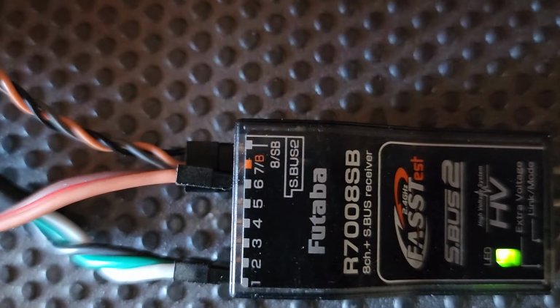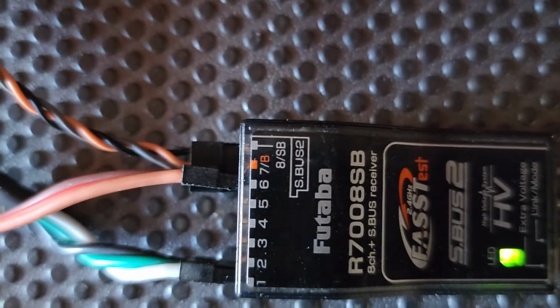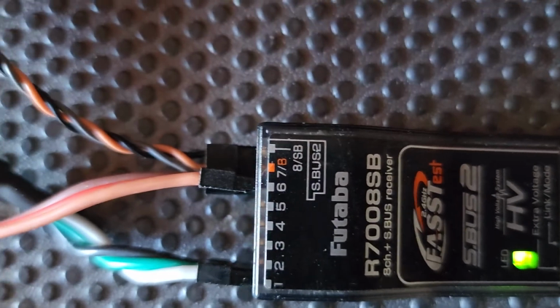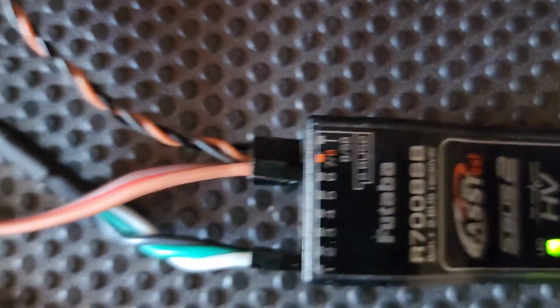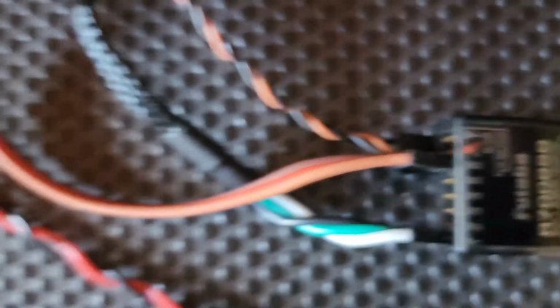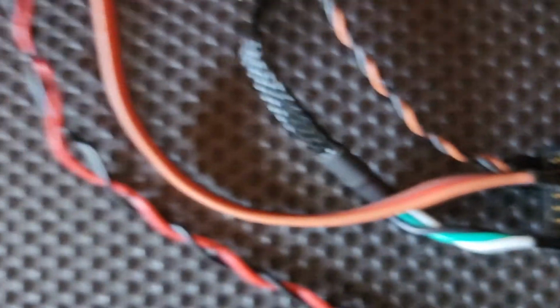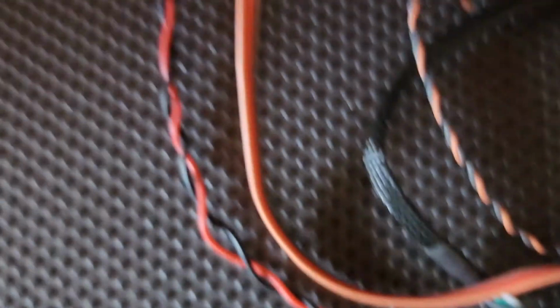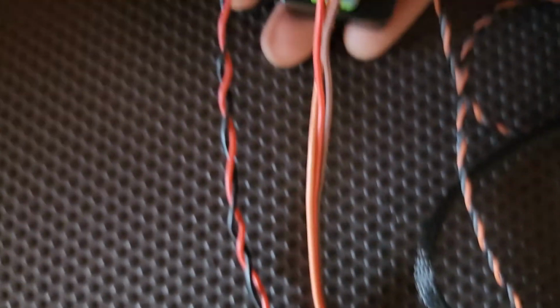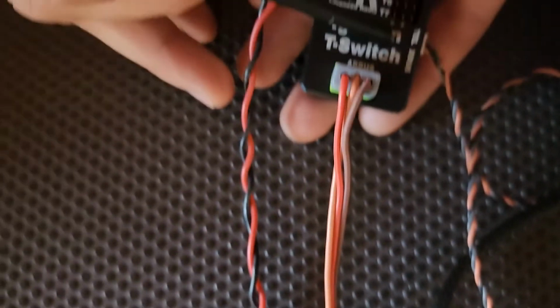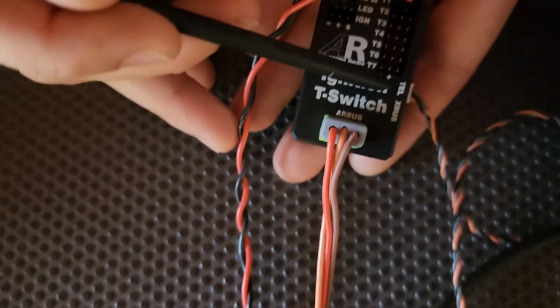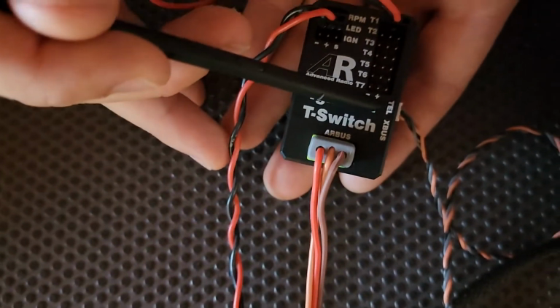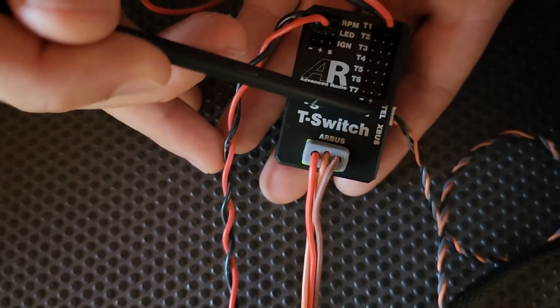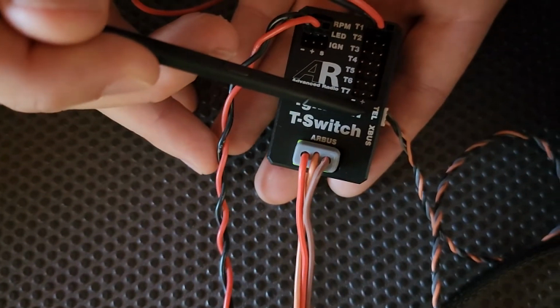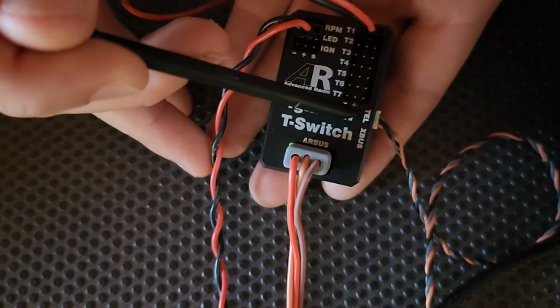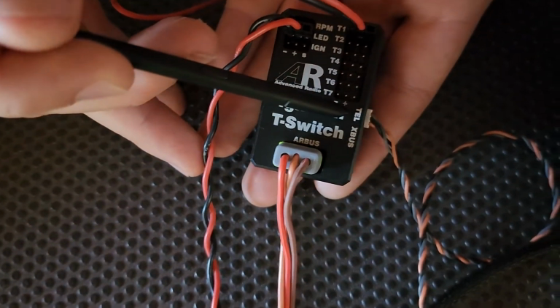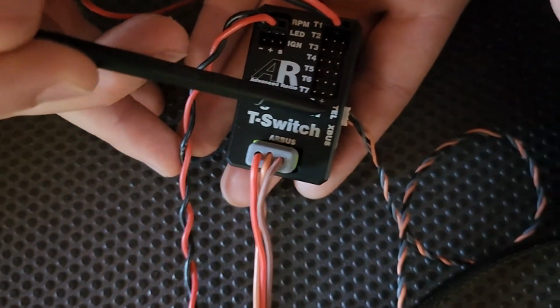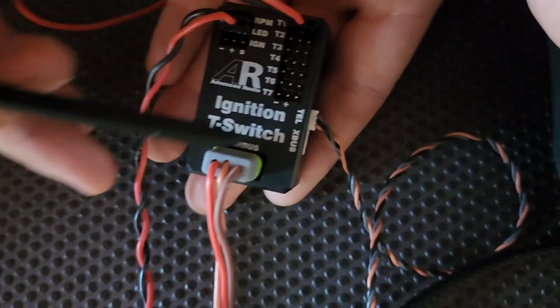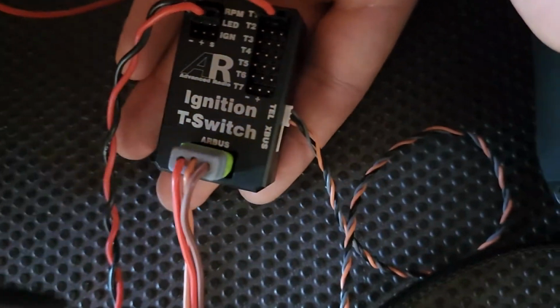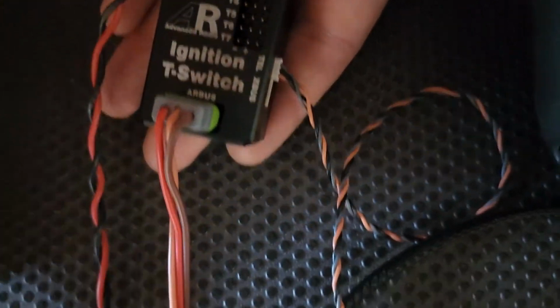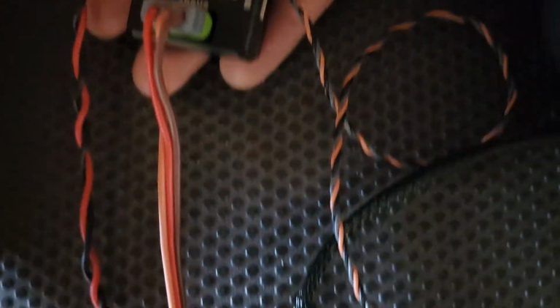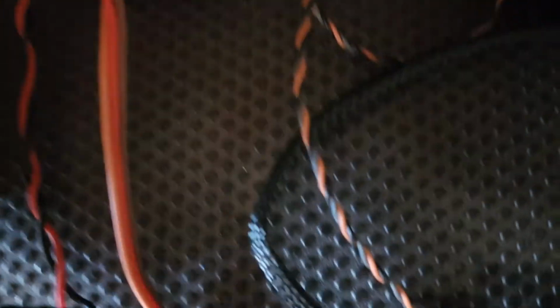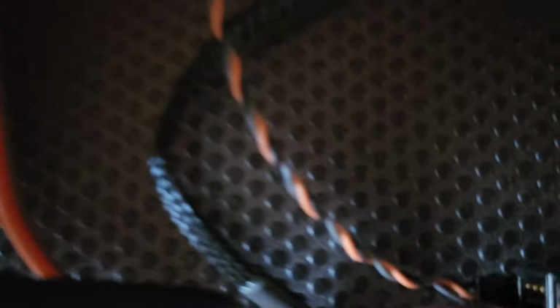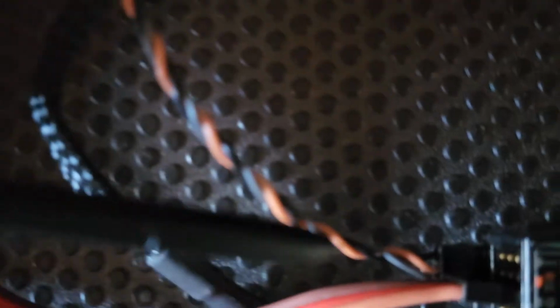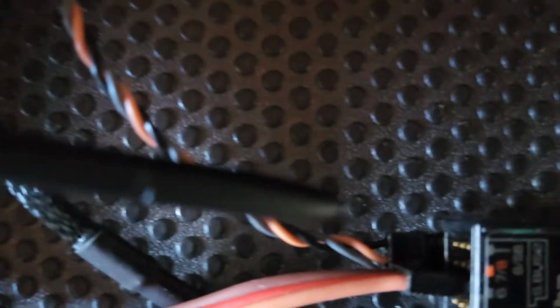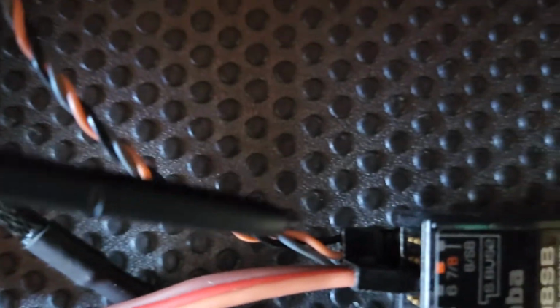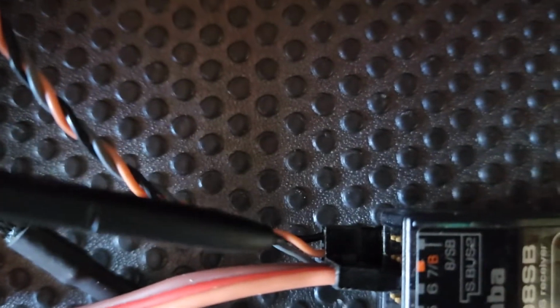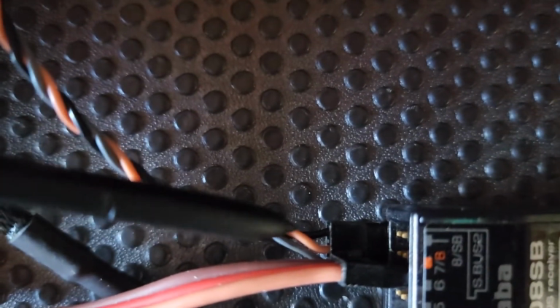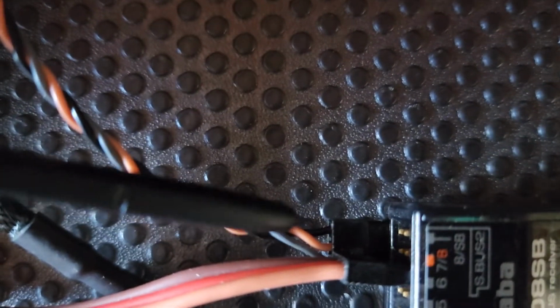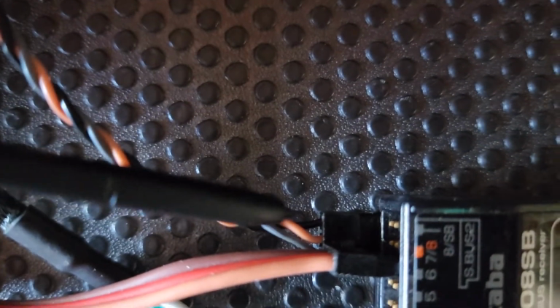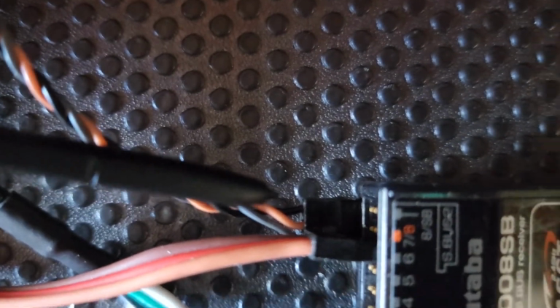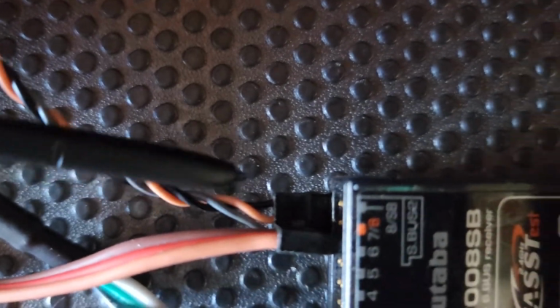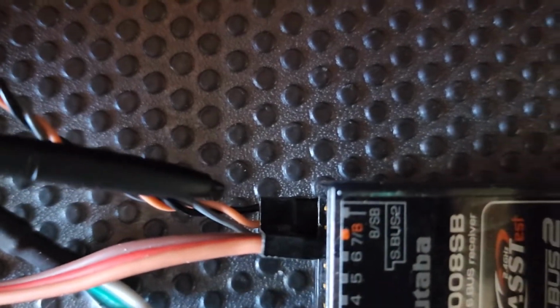Panning back up to the ignition switch, we've got the telemetry port, and that plugs into the SBUS 2 port on the receiver down the bottom there.